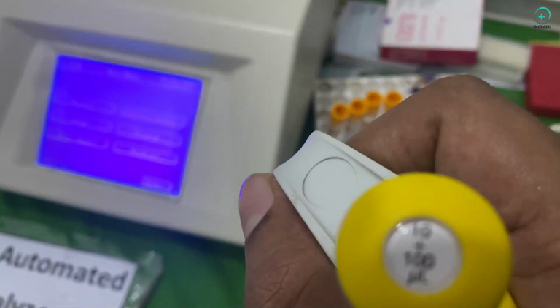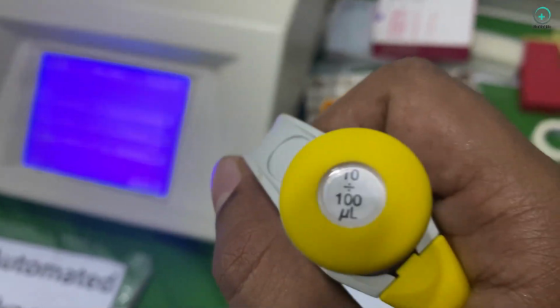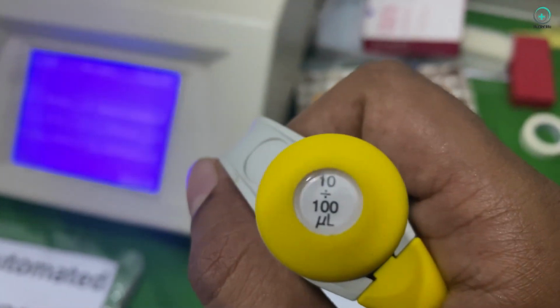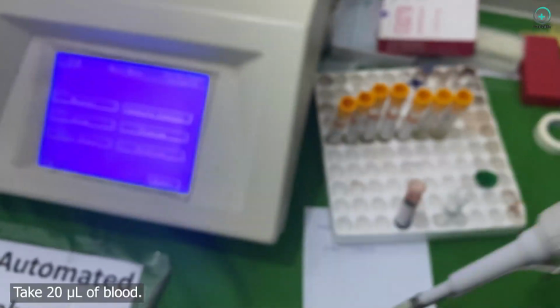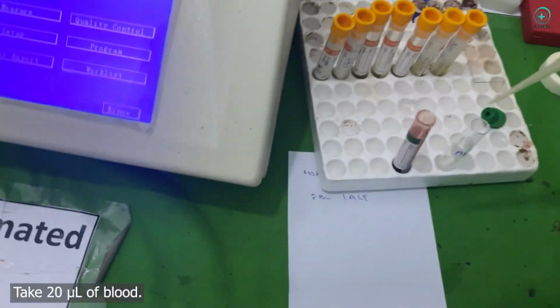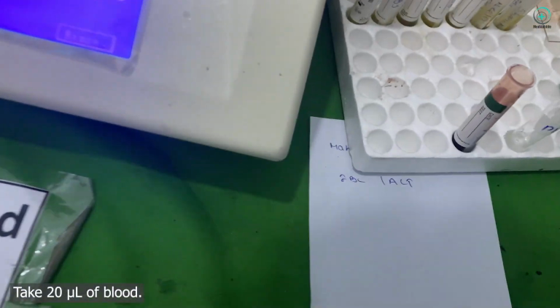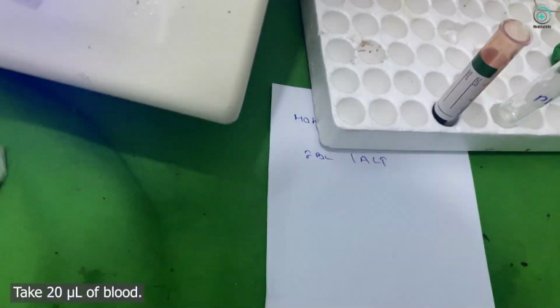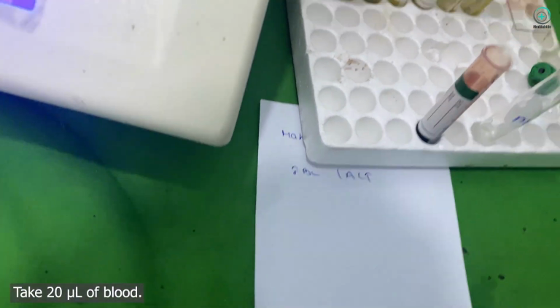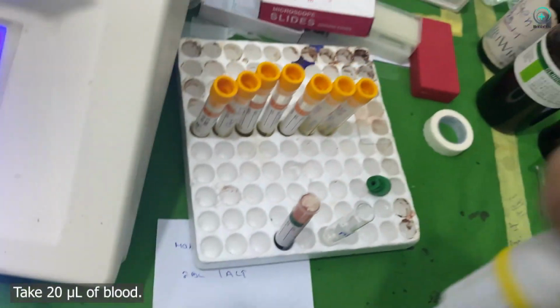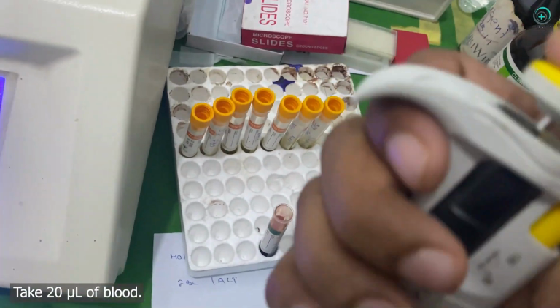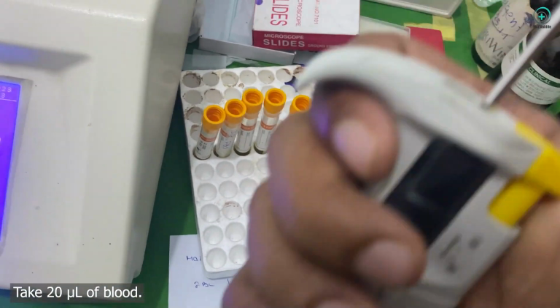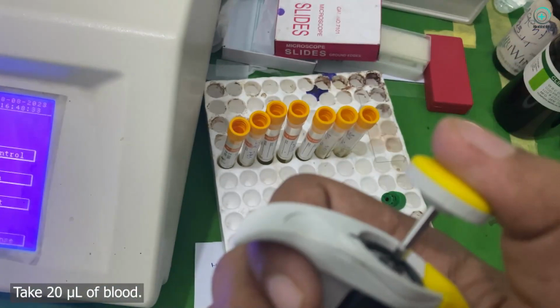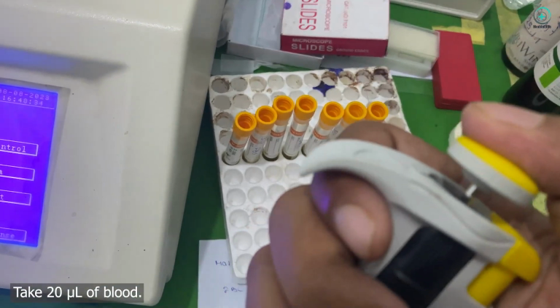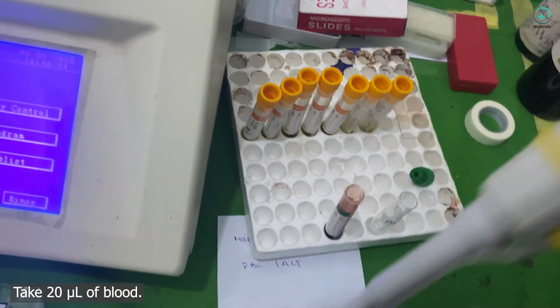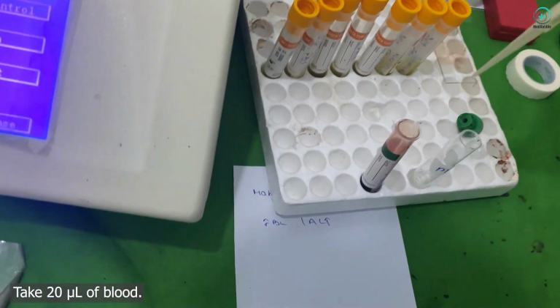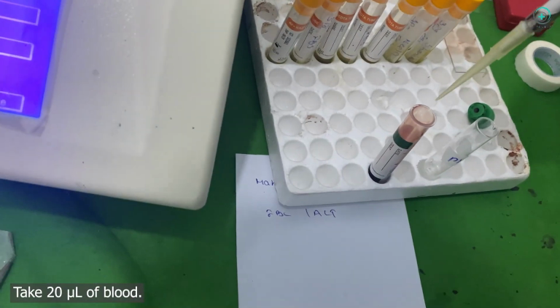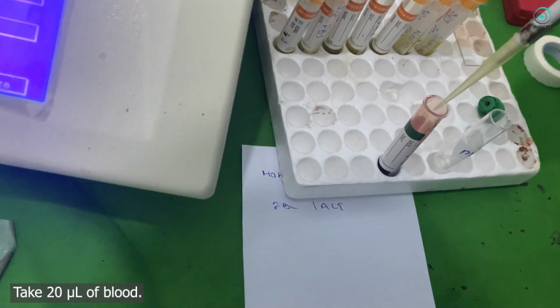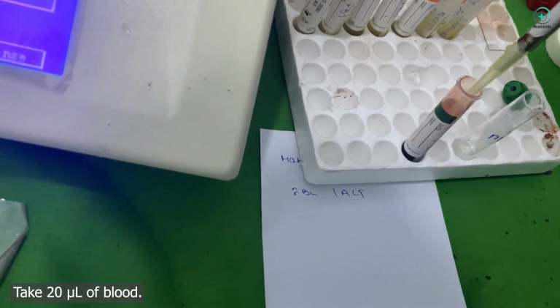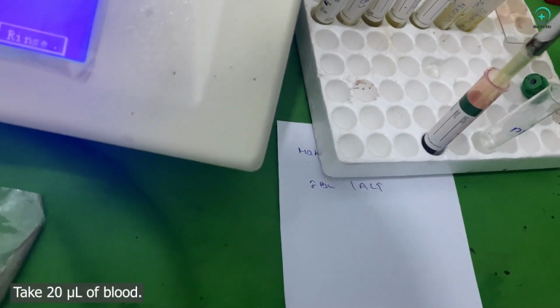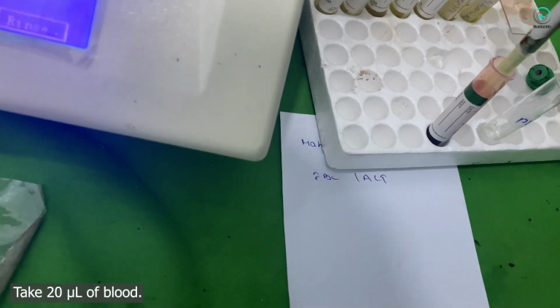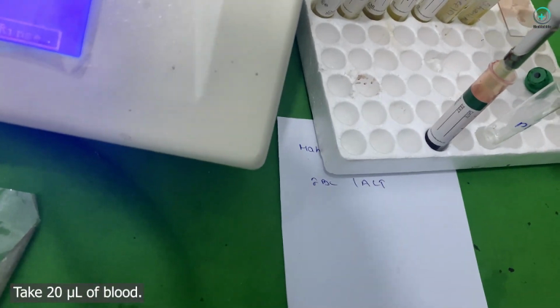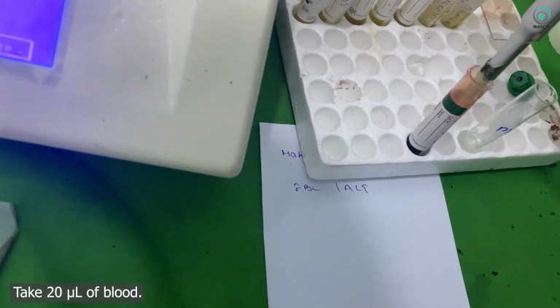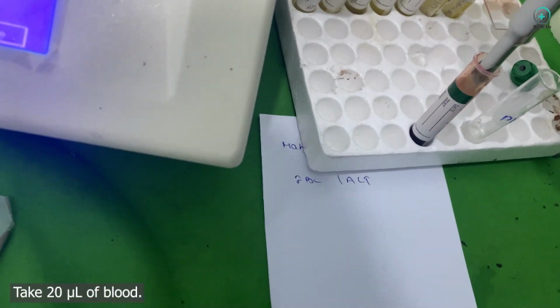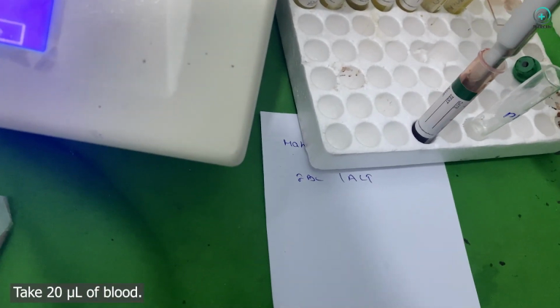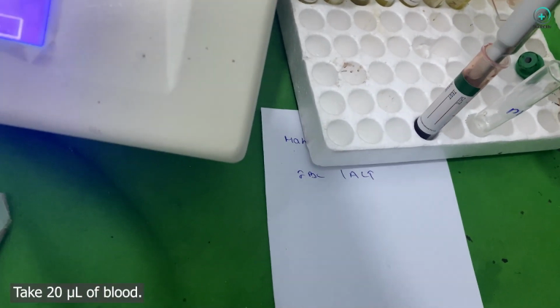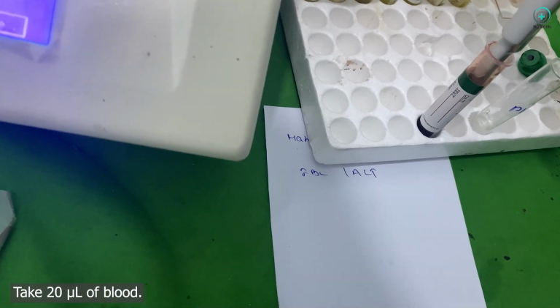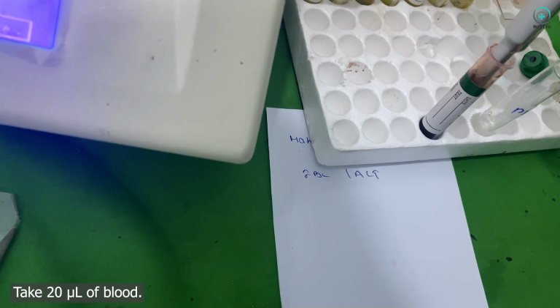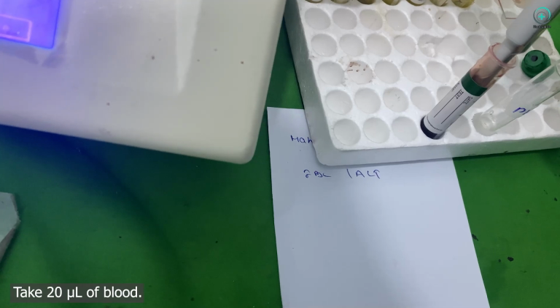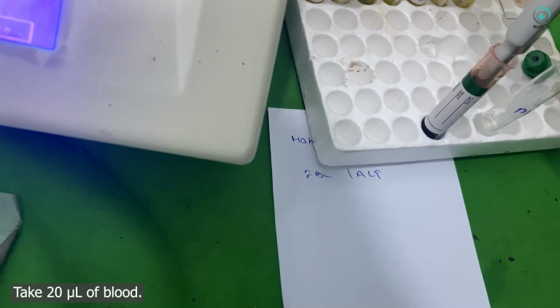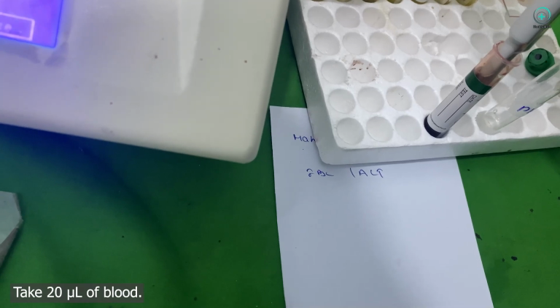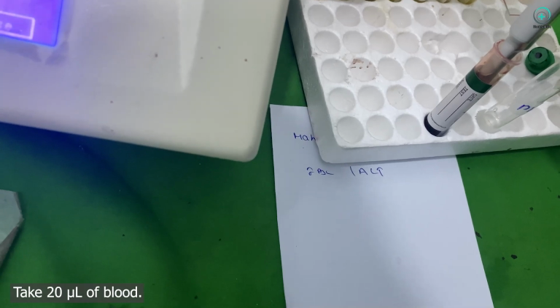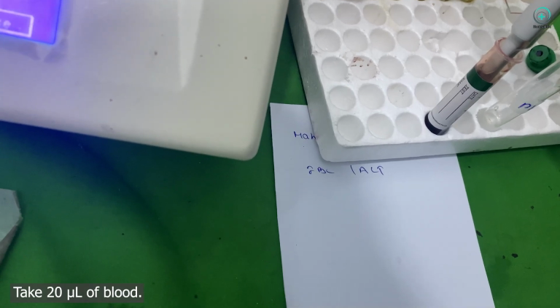Step 2: Sample collection. First, we'll need a small blood sample, about 20 microliters. This solution will lyse the red and white blood cells while leaving the platelets intact.